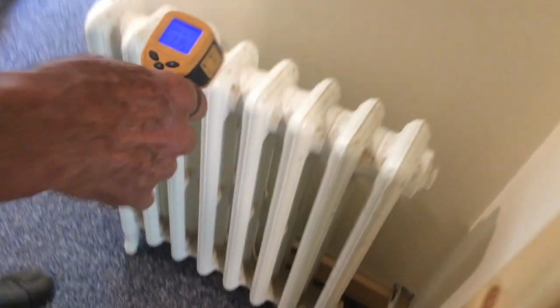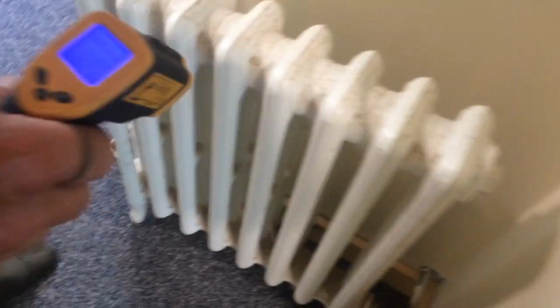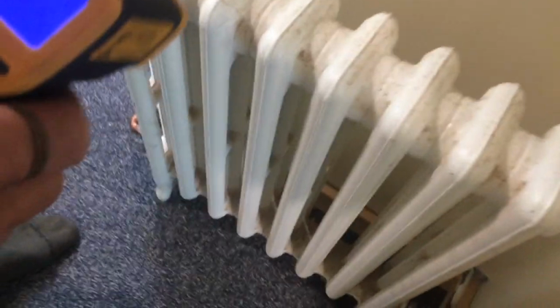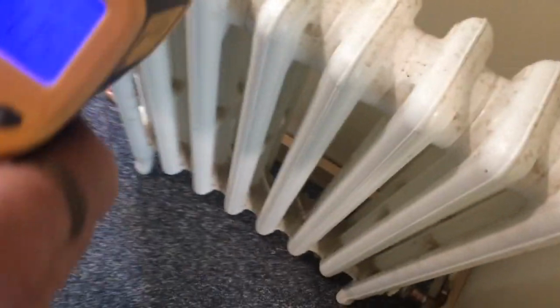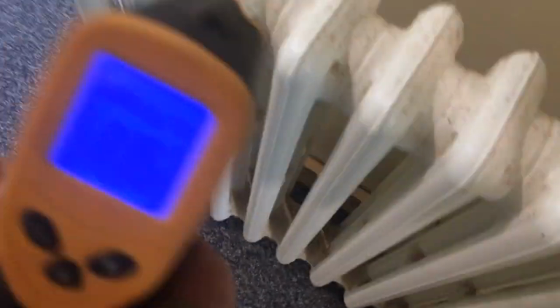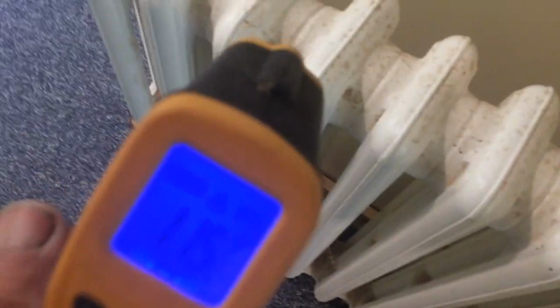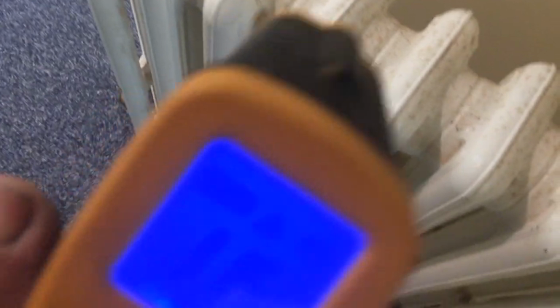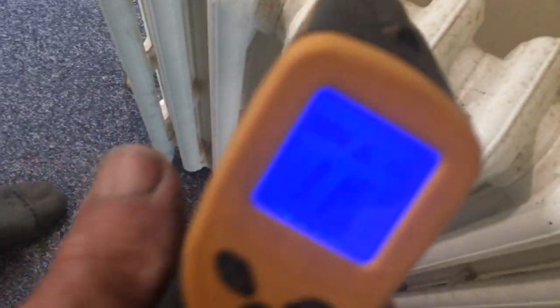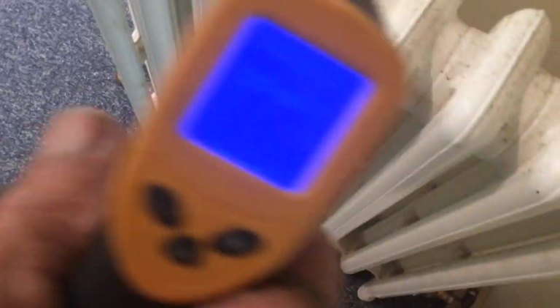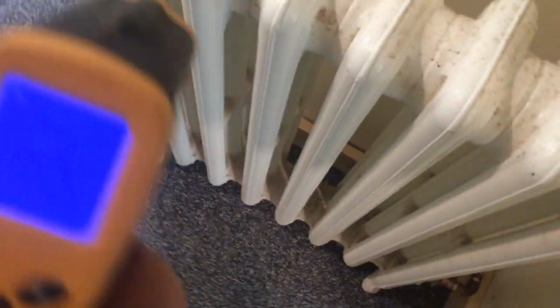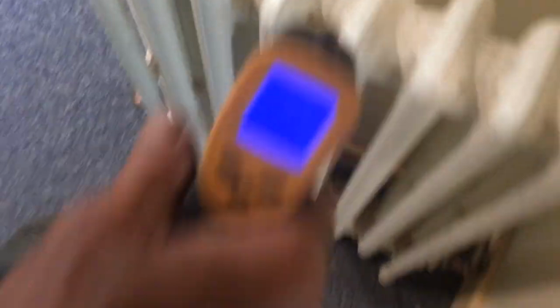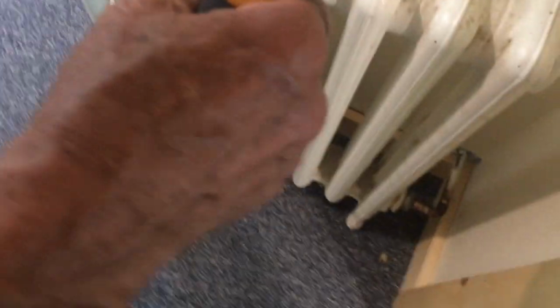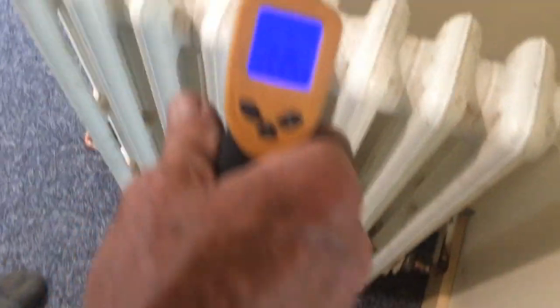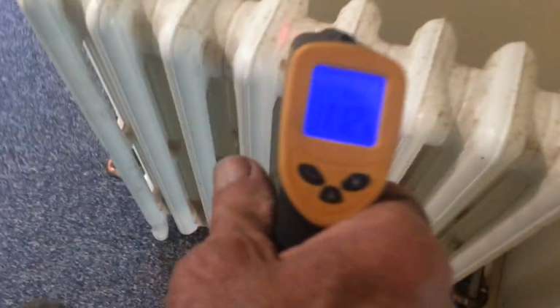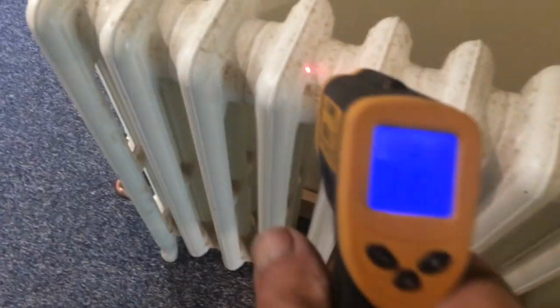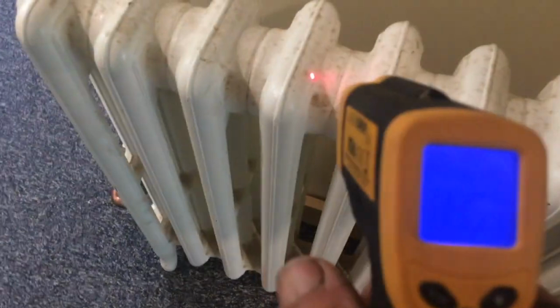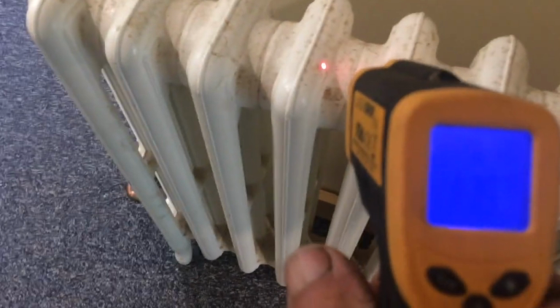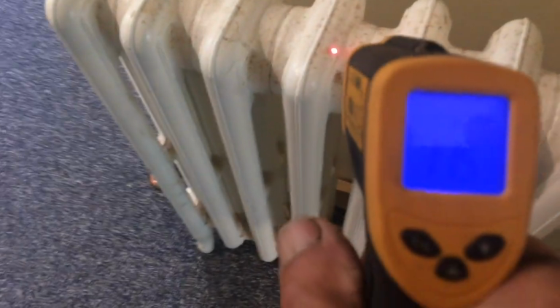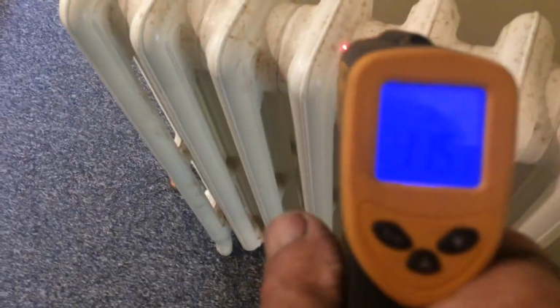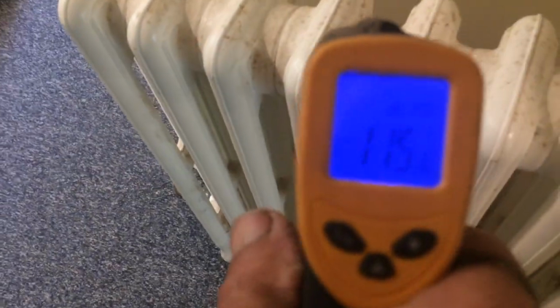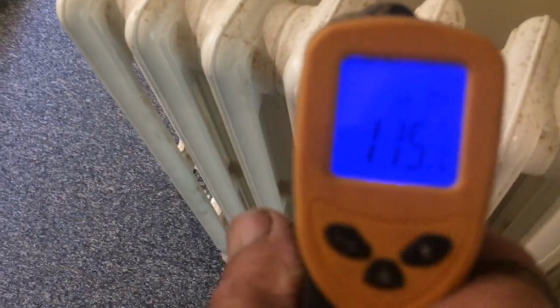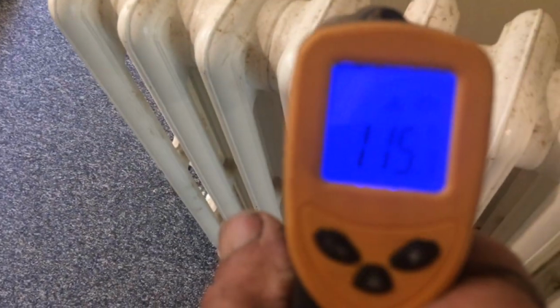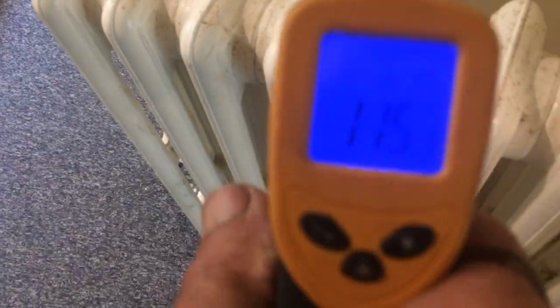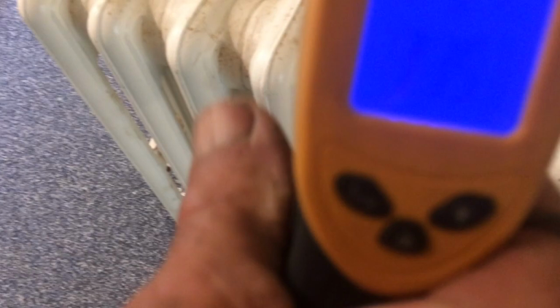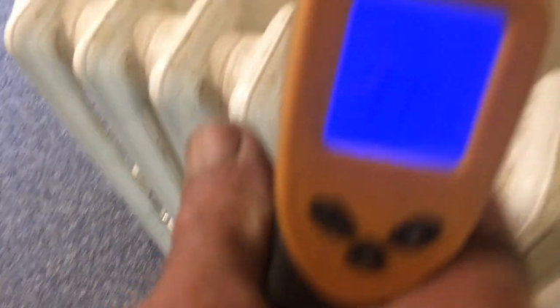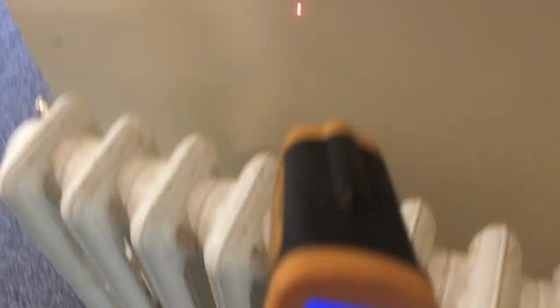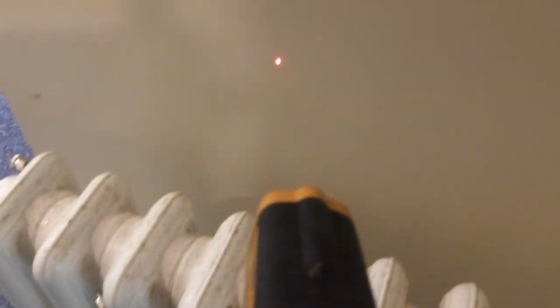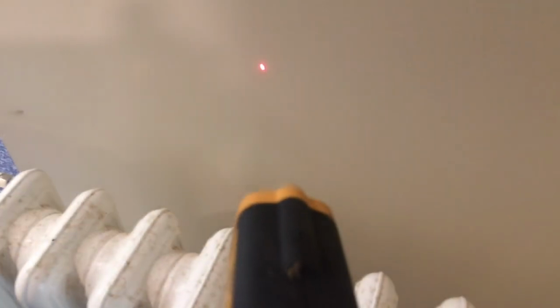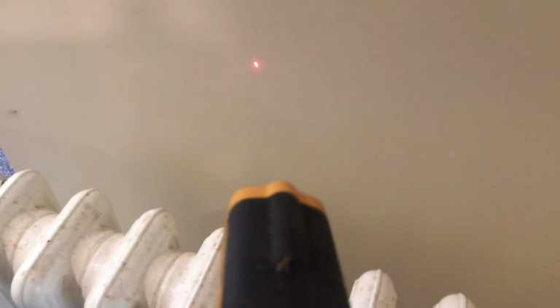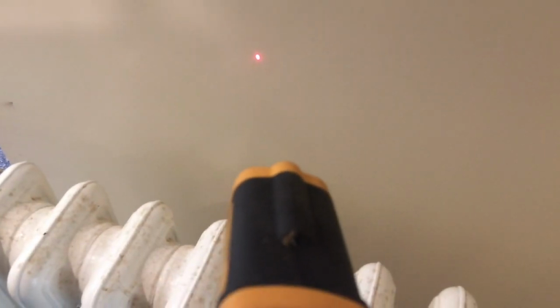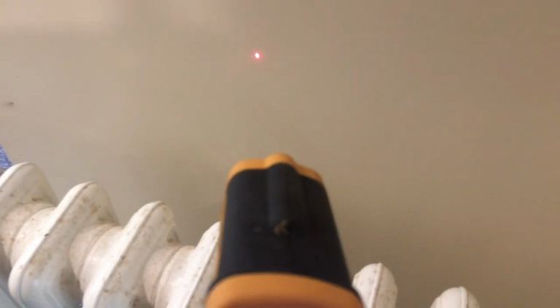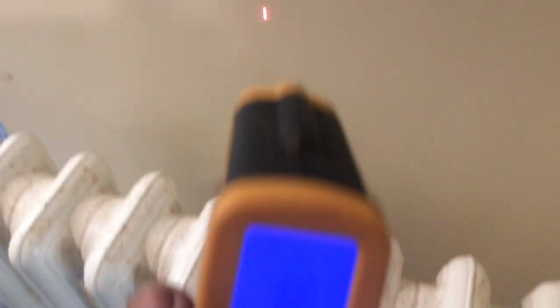This is the radiator for the other bedroom, and you can see that's also on — 115 degrees — whereas the wall is only 90.